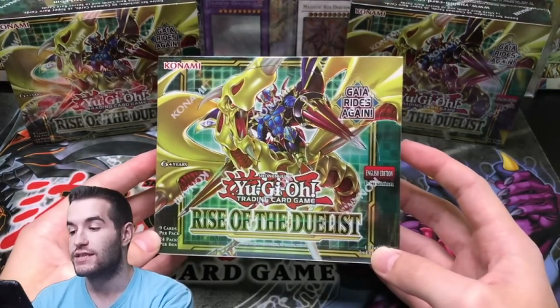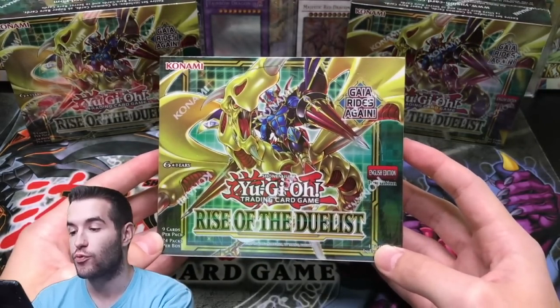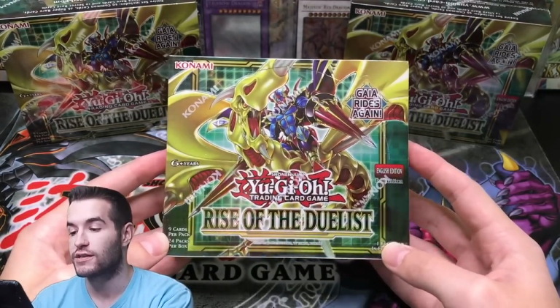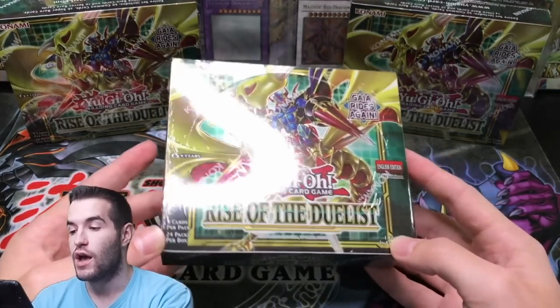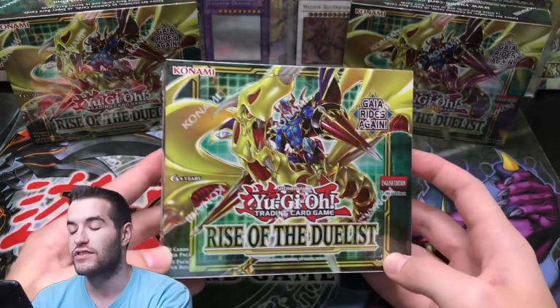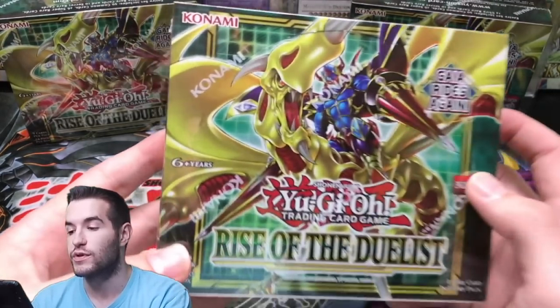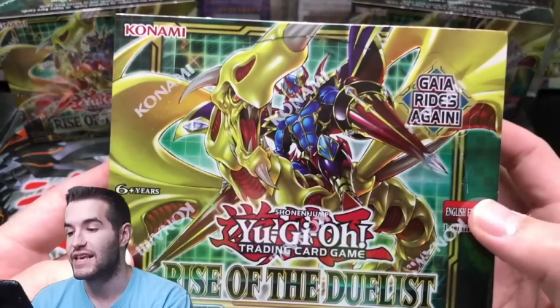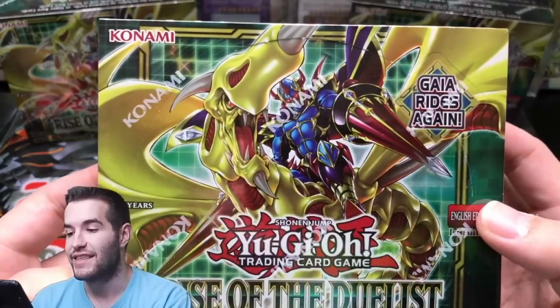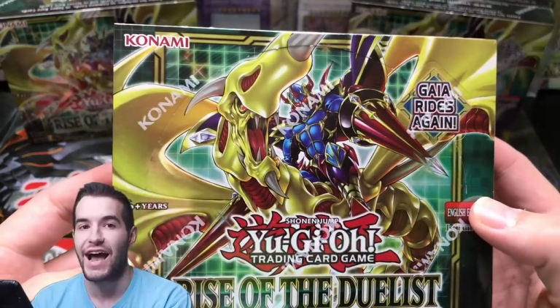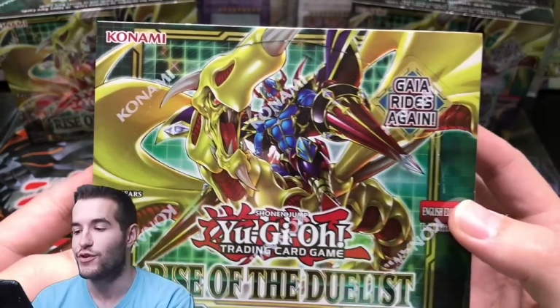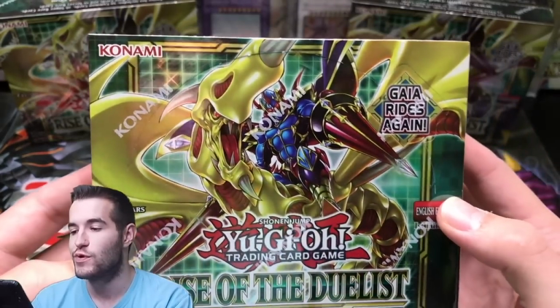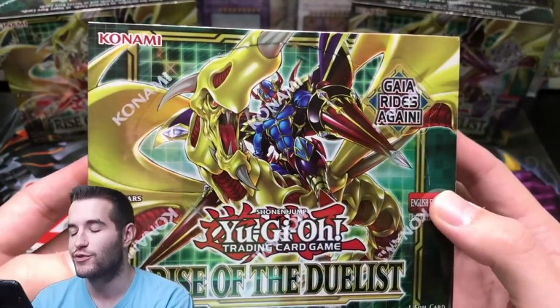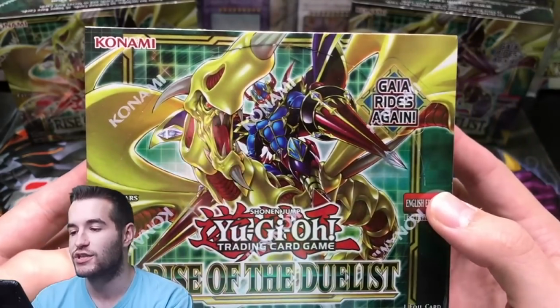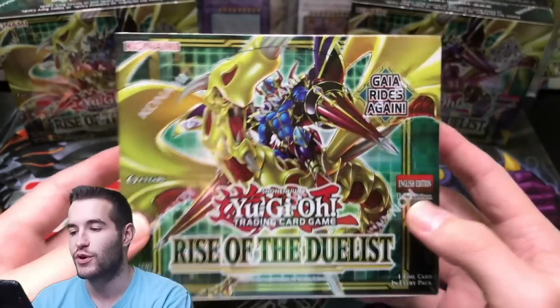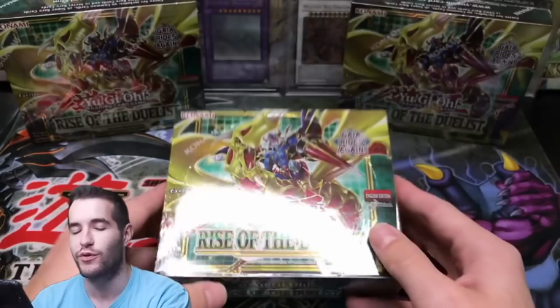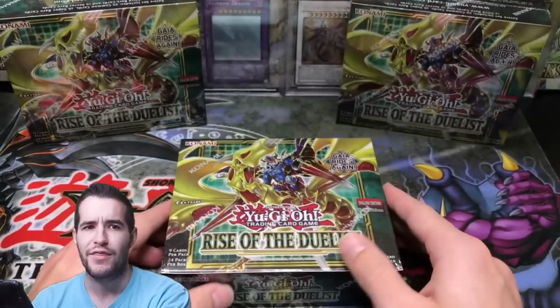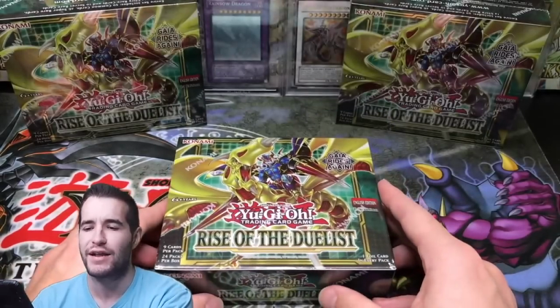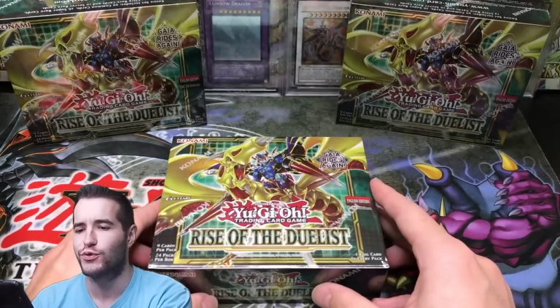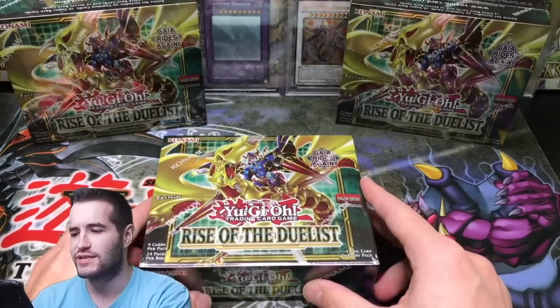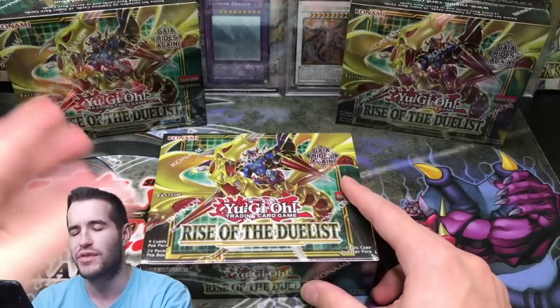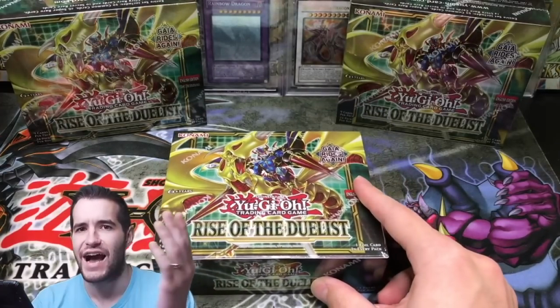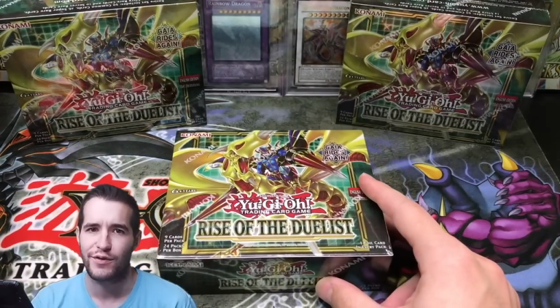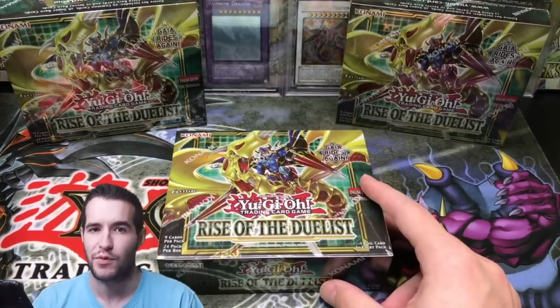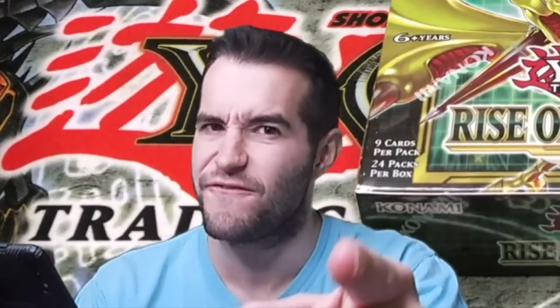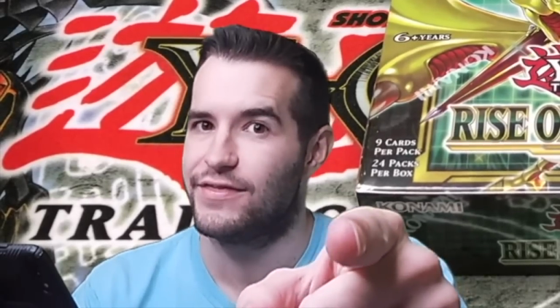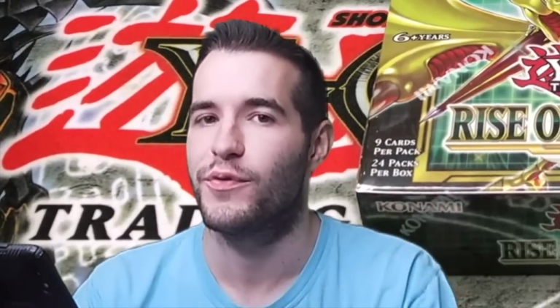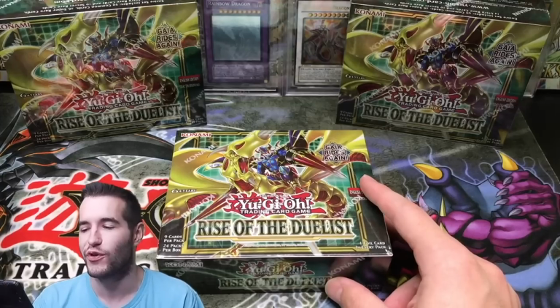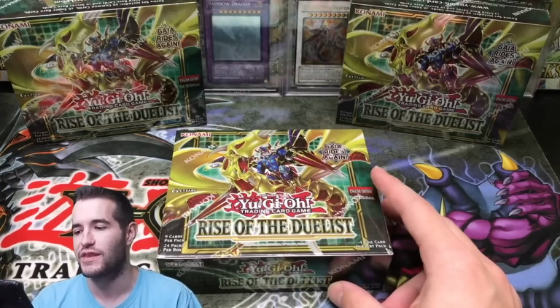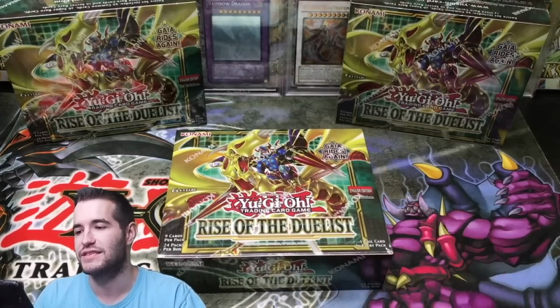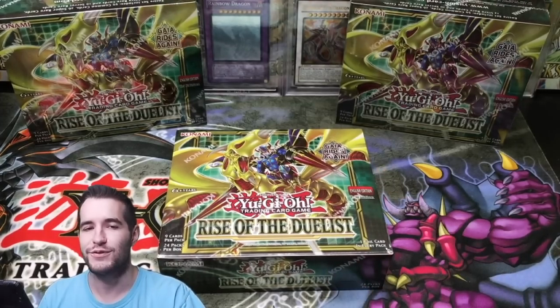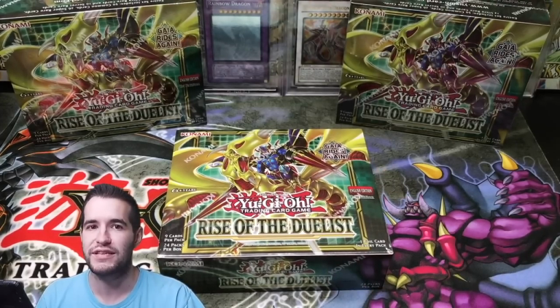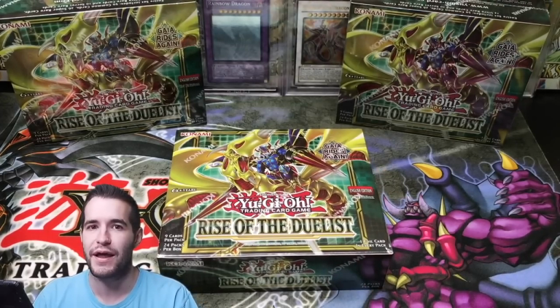It's gonna be pretty awesome. Obviously you can see the Gaia — the new Gaia the Dragon Champion card is called like the Magical Something Gaia Something. We're gonna find it and look up what the name is. I'm pretty excited about it.